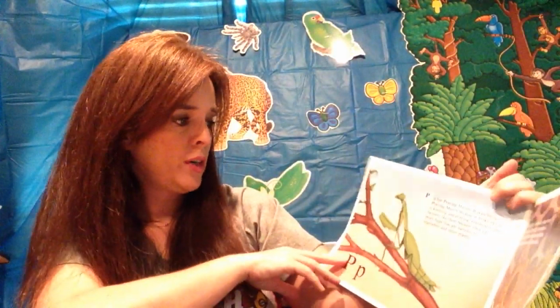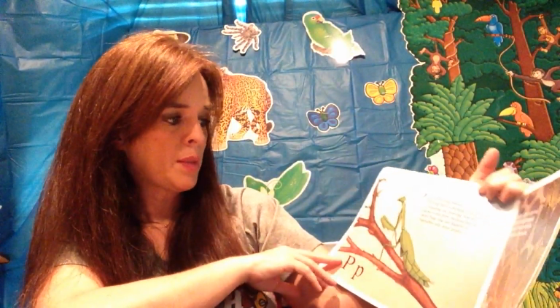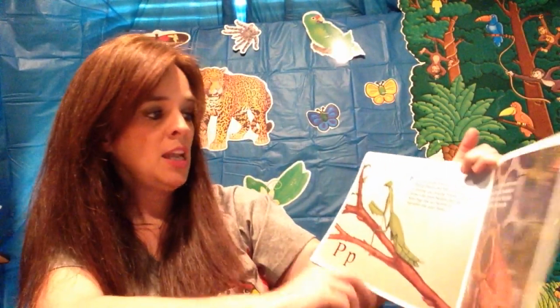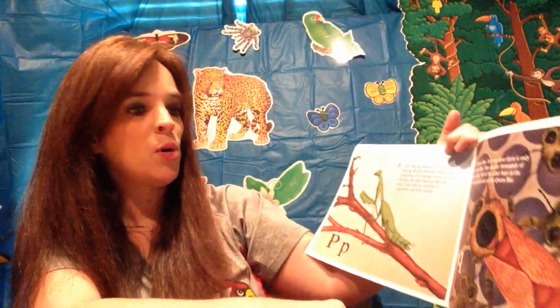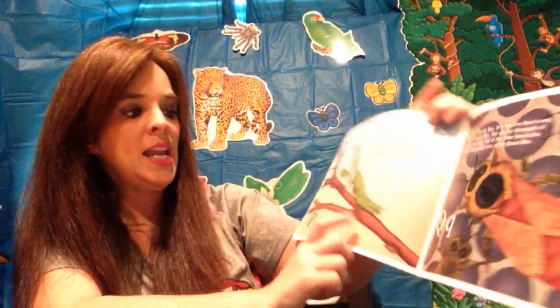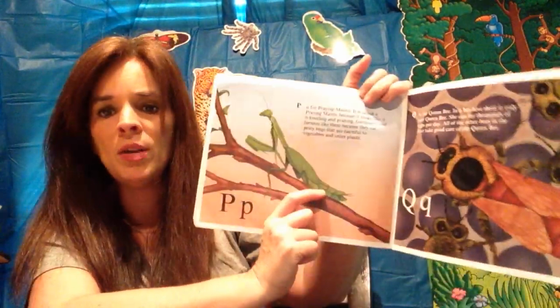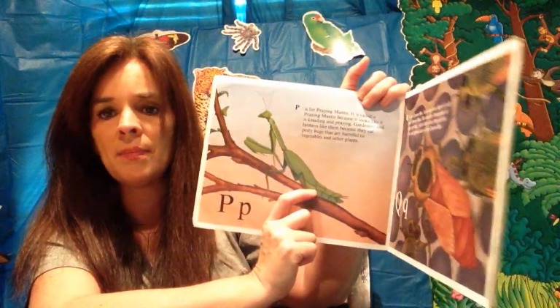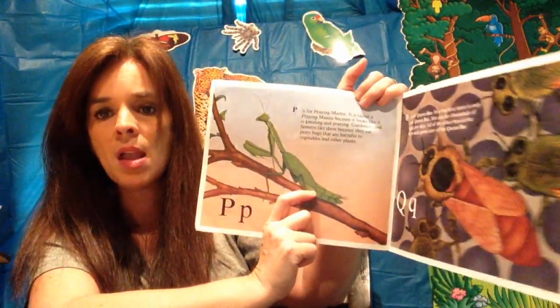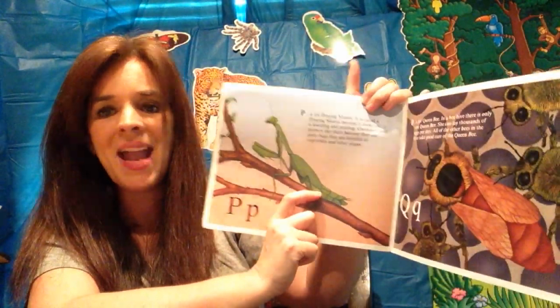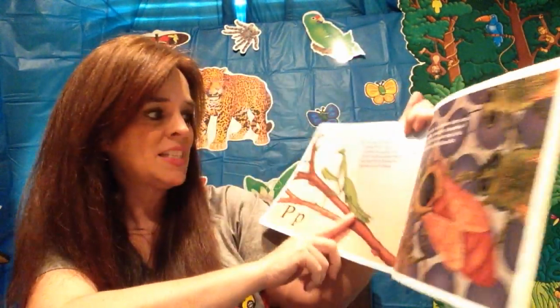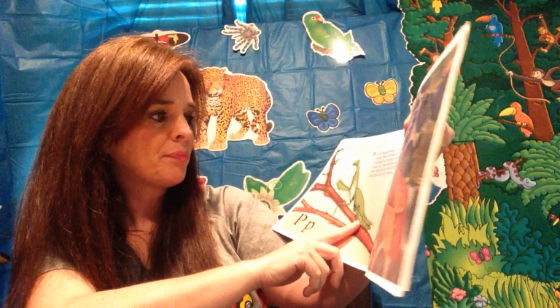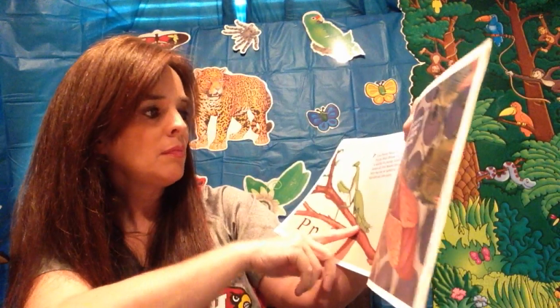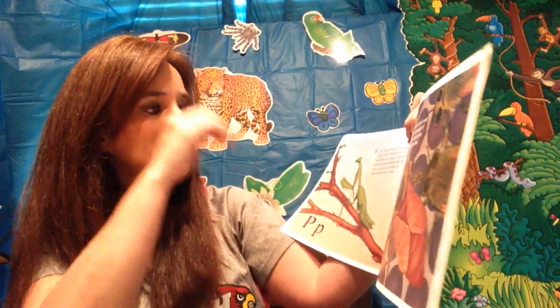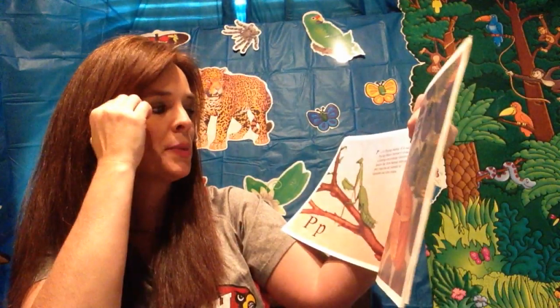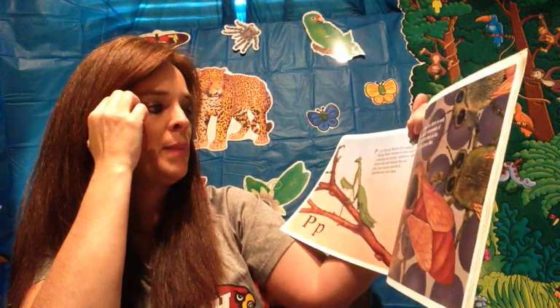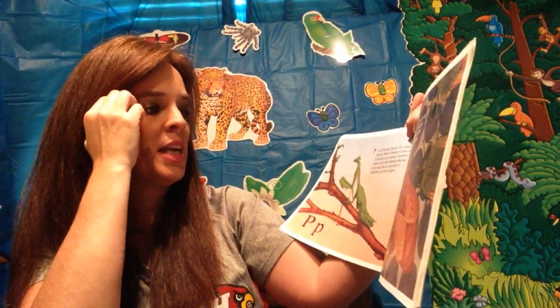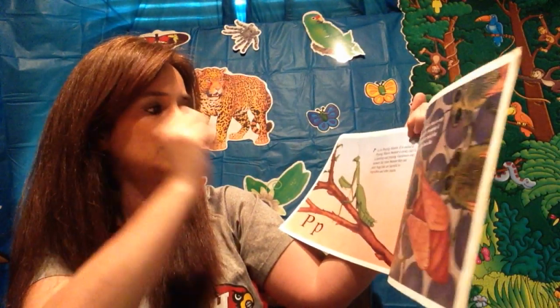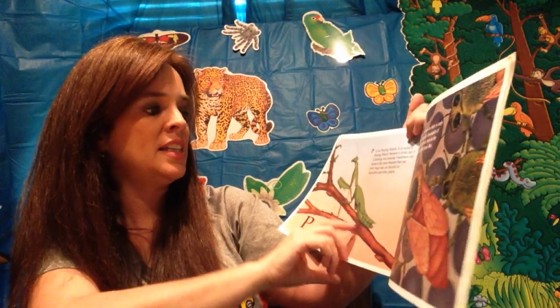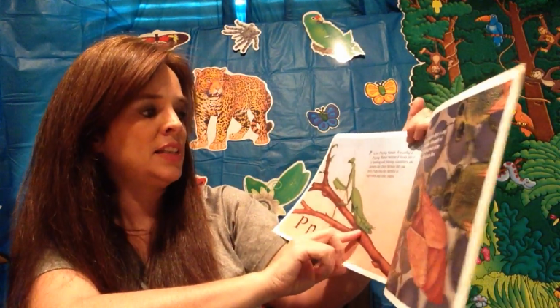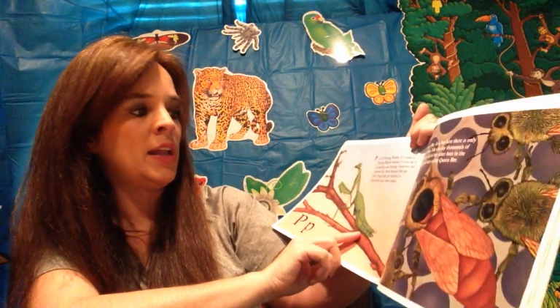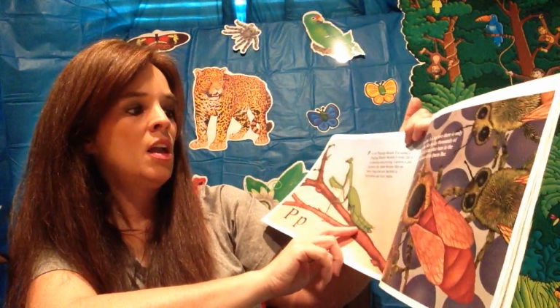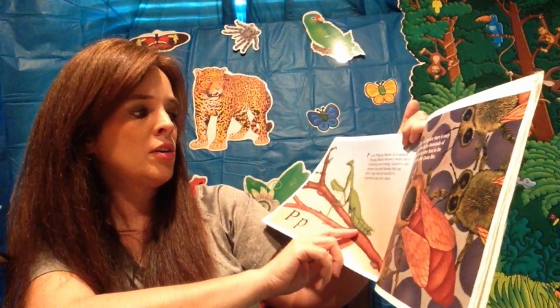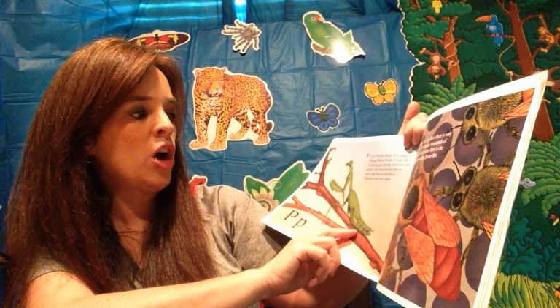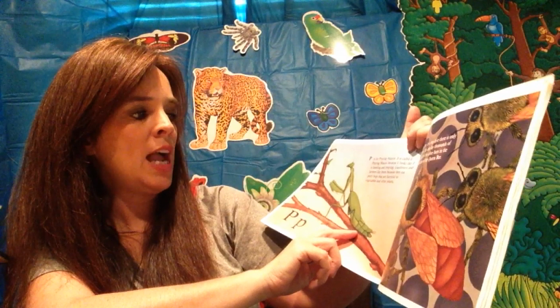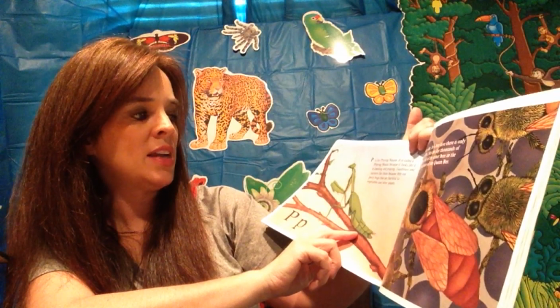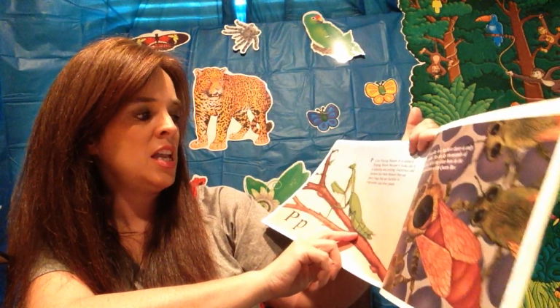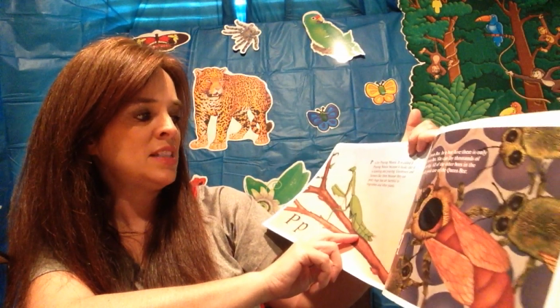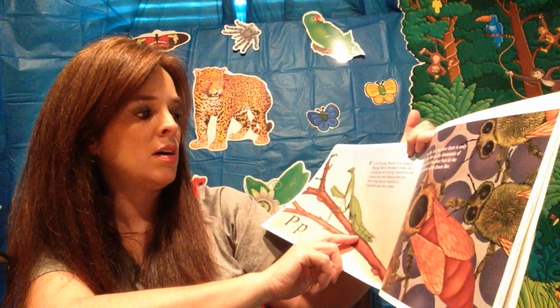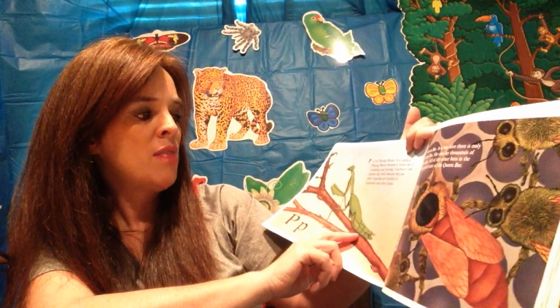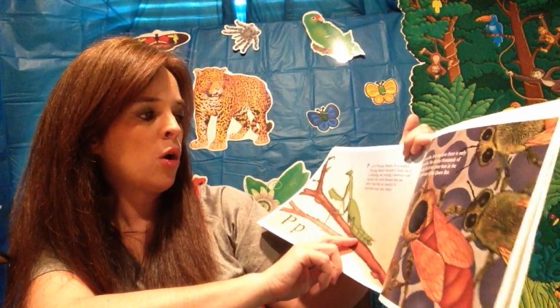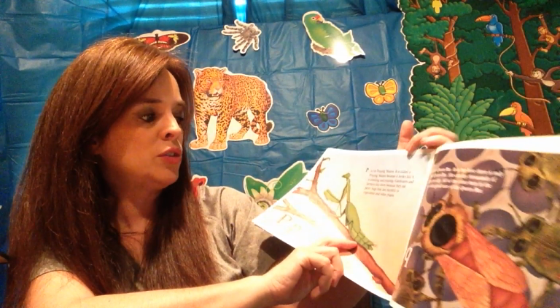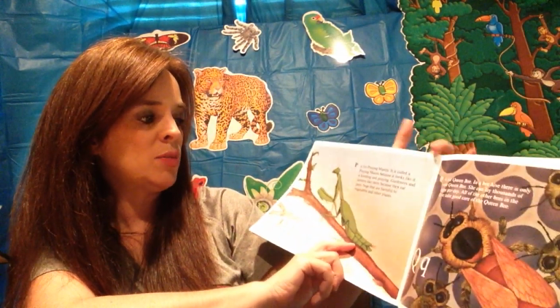P is for praying mantis. It is called a praying mantis because it looks like it is kneeling and praying. Gardeners and farmers like them because they eat pesky bugs that are harmful to vegetables and other plants.